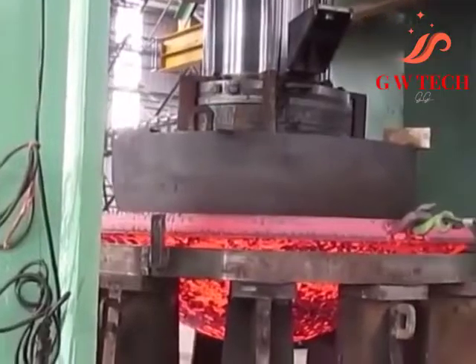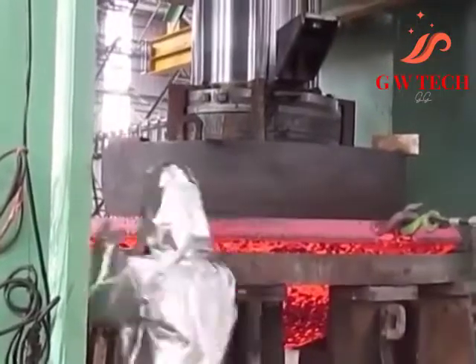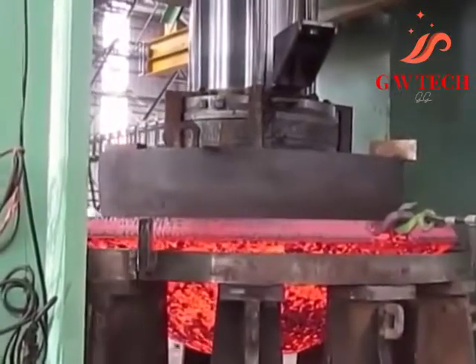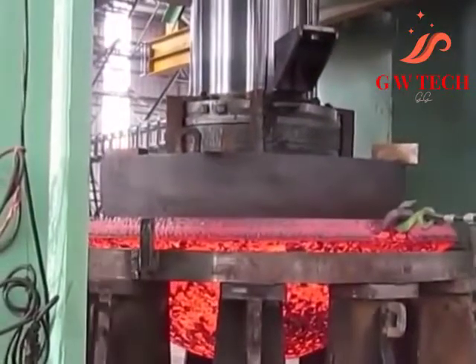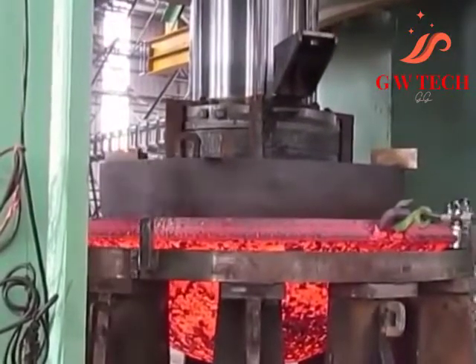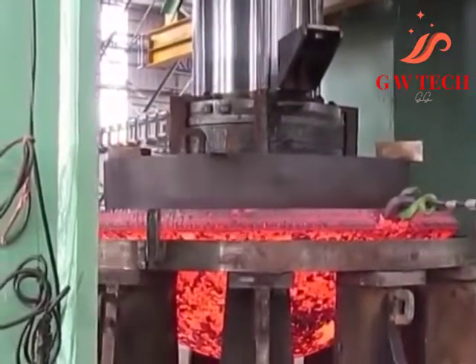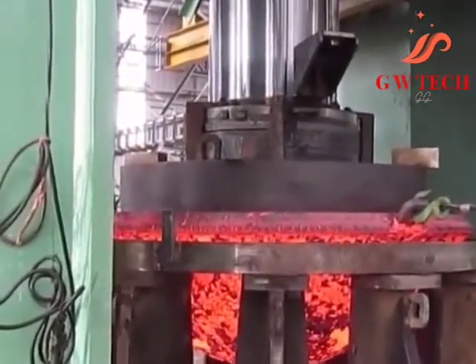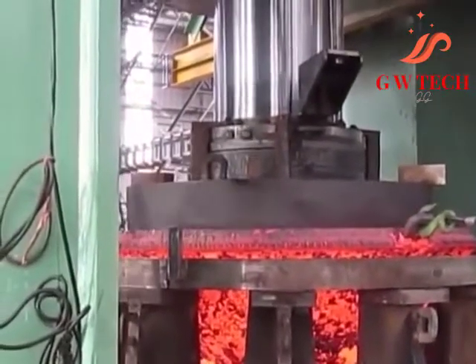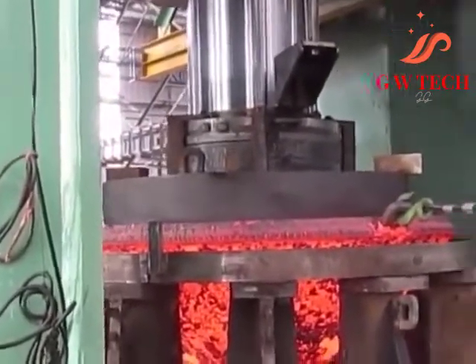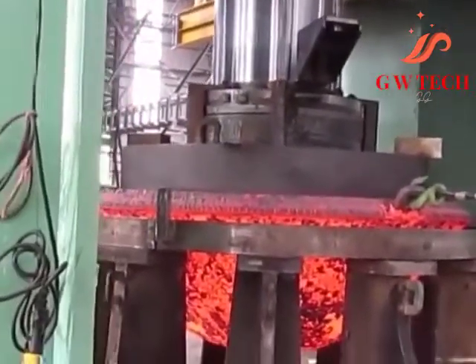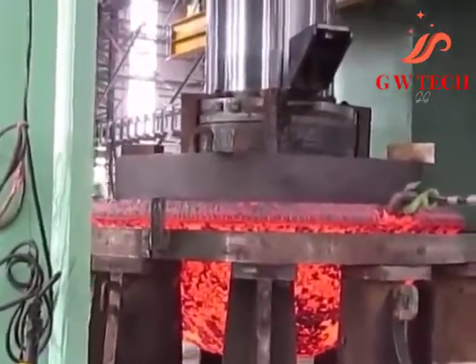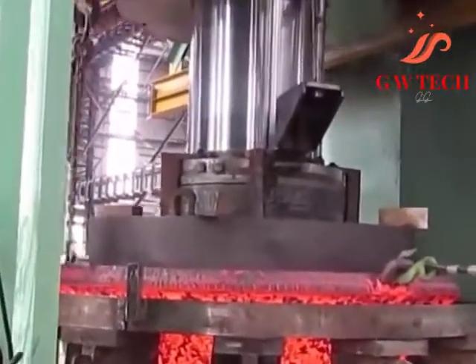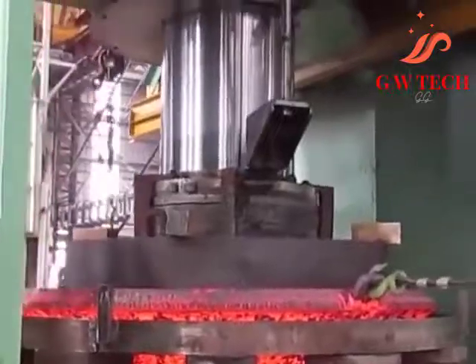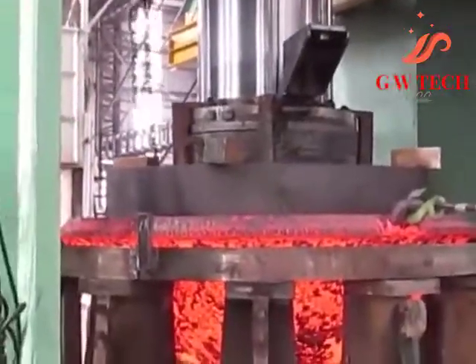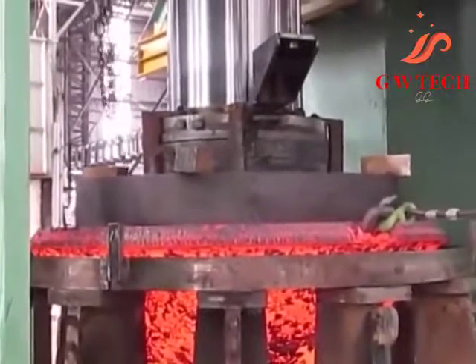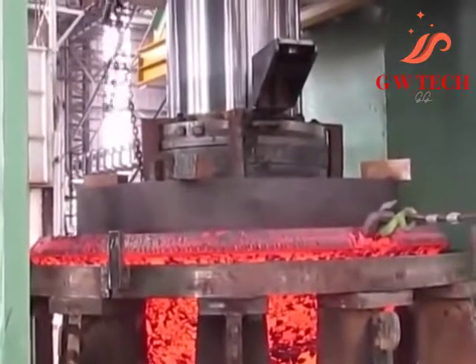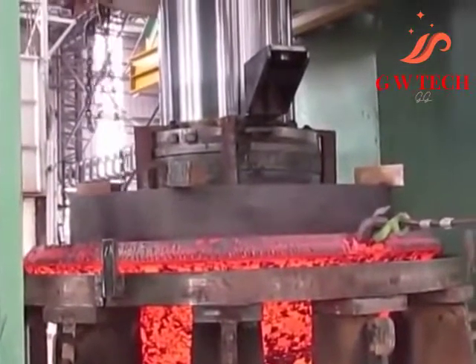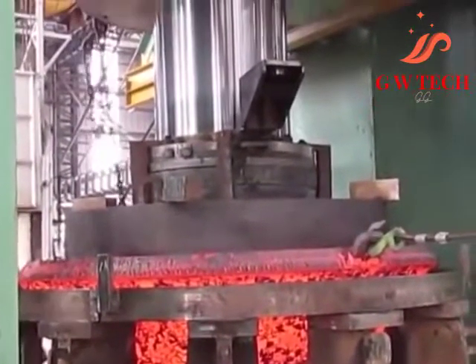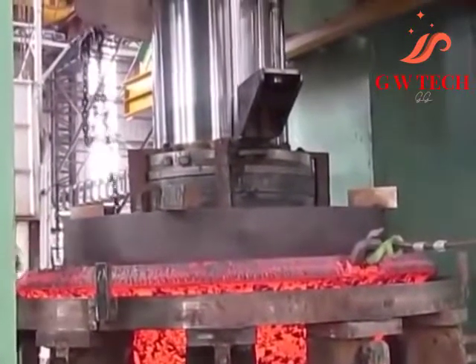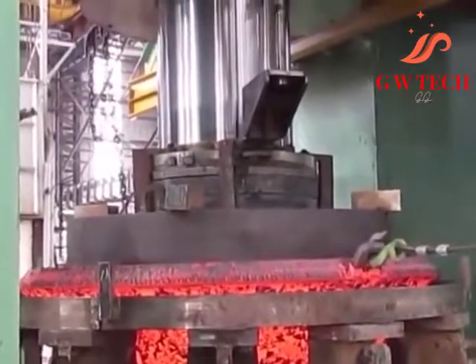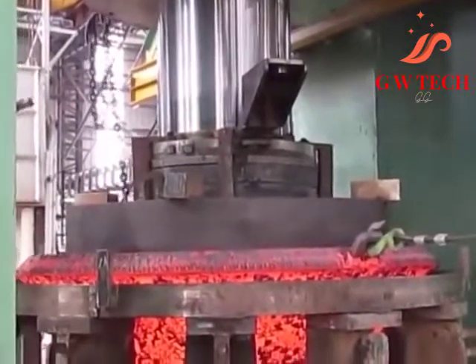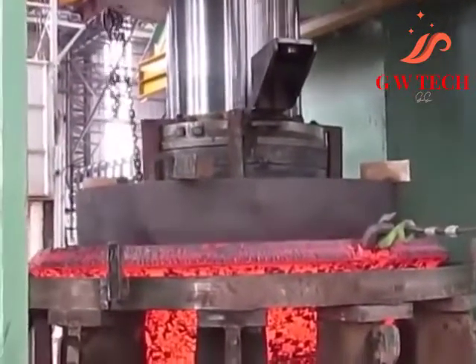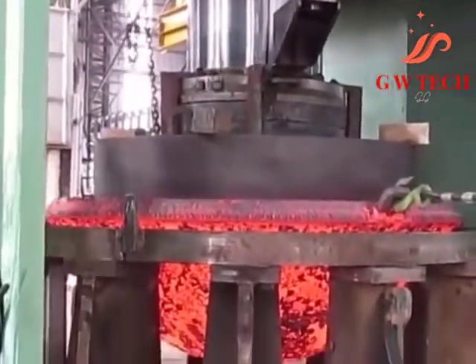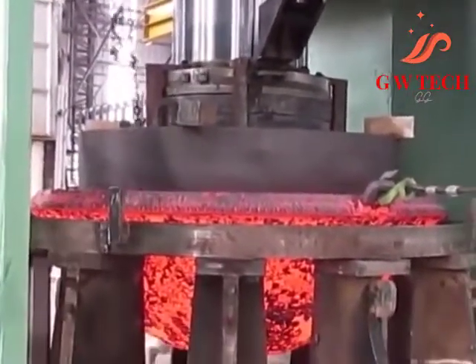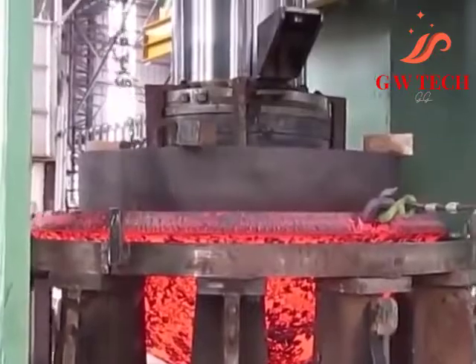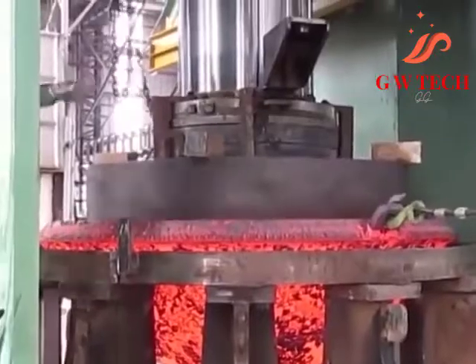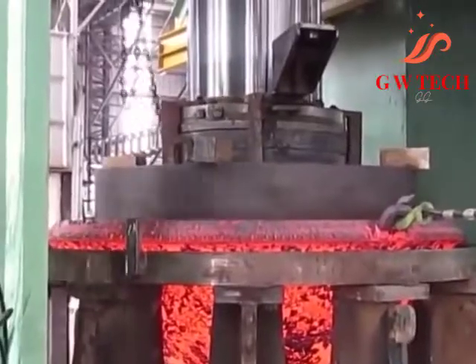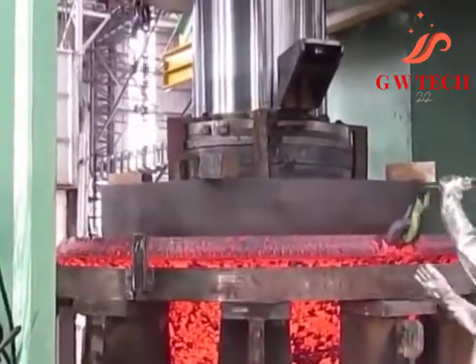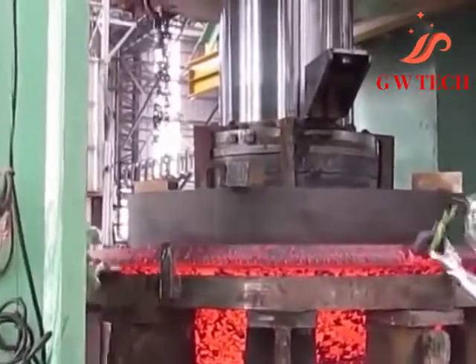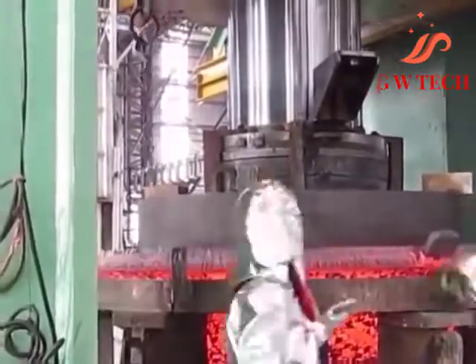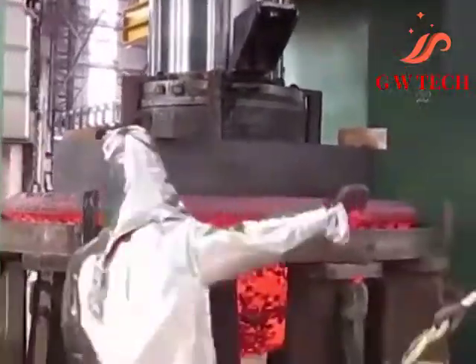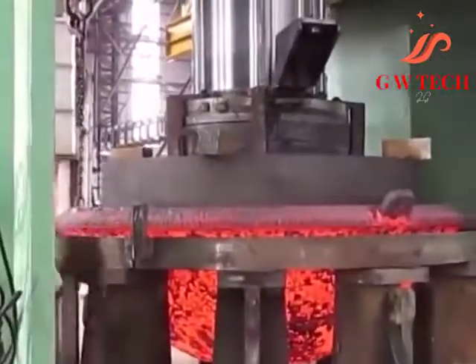The main drawback of open die forging is that the workpiece must be constantly moved as it is worked, requiring complex mechanical controls or skilled human operators, whereas closed die forging can be entirely automated and is a much simpler process.